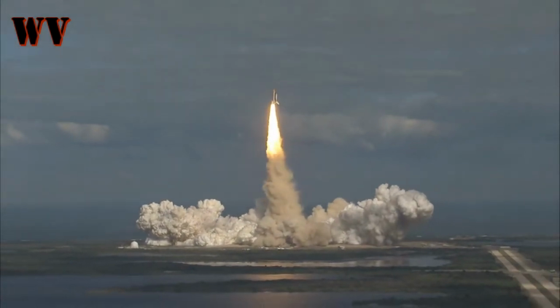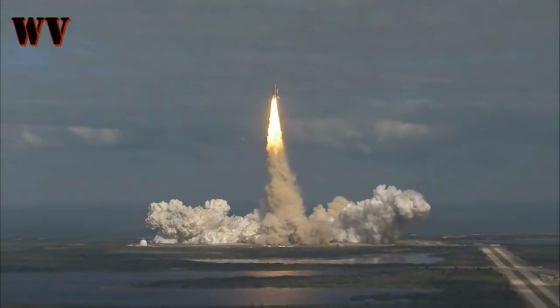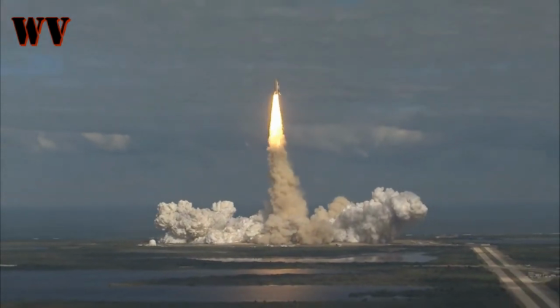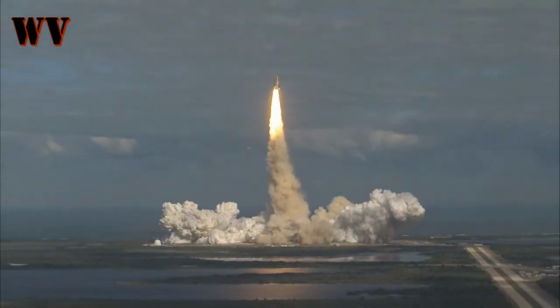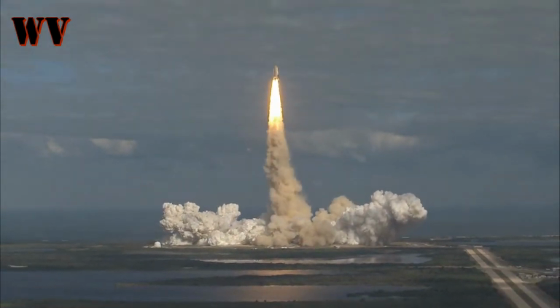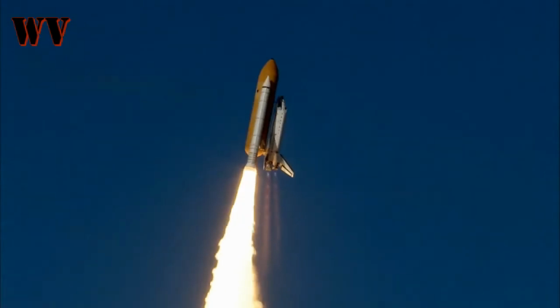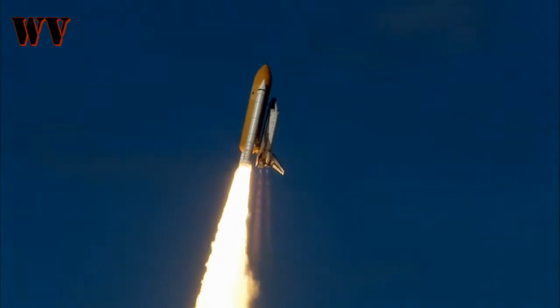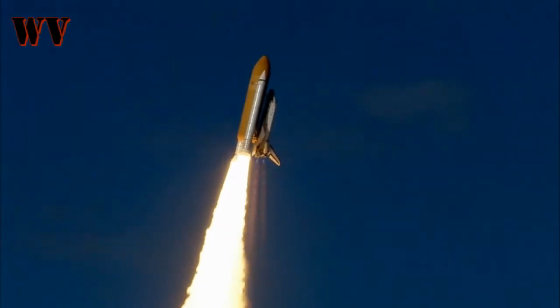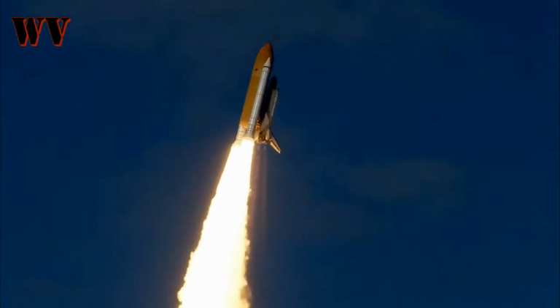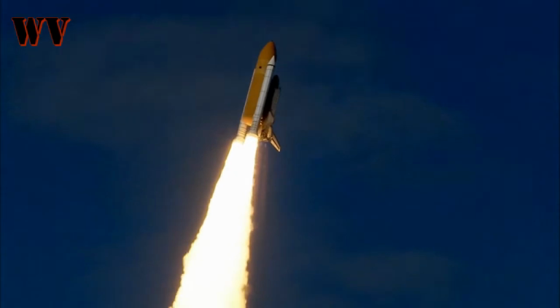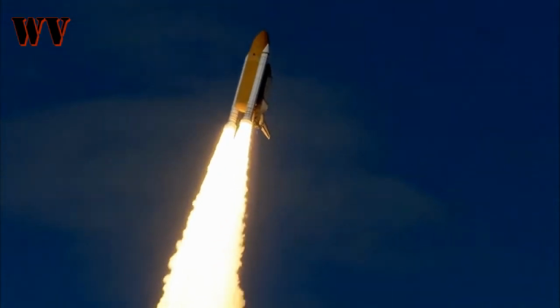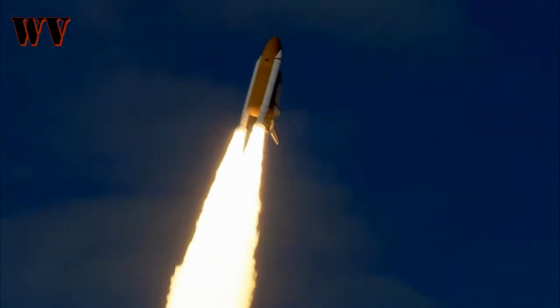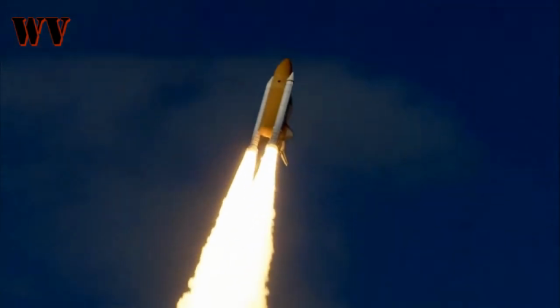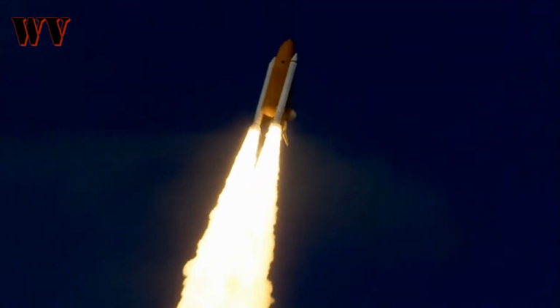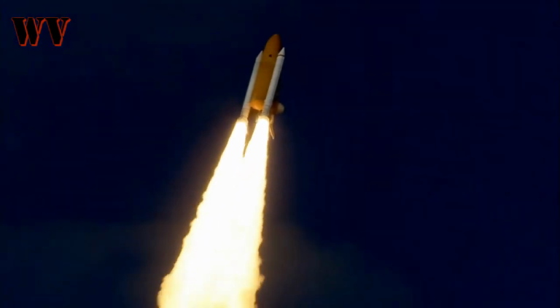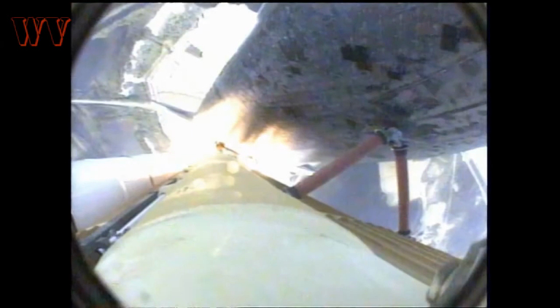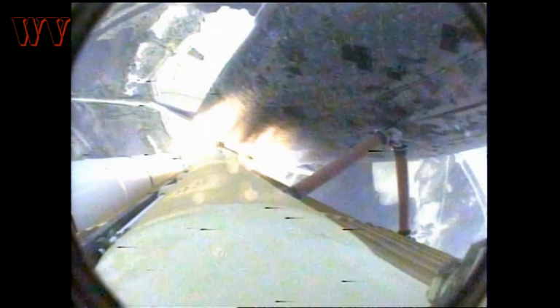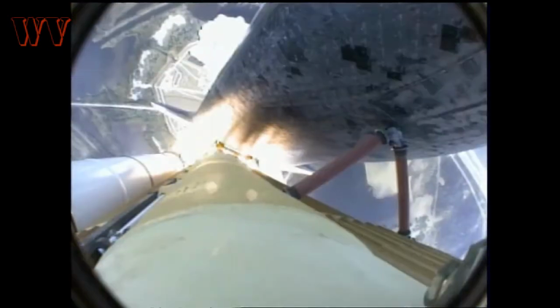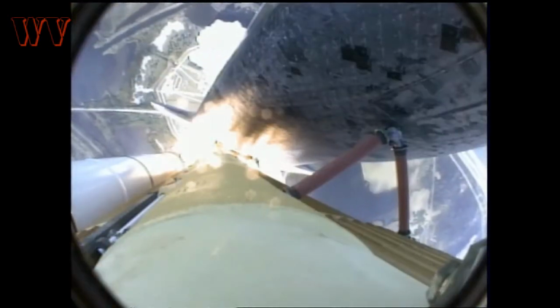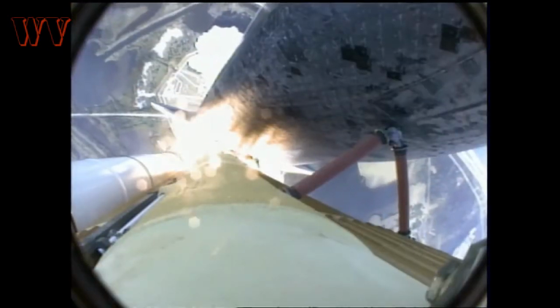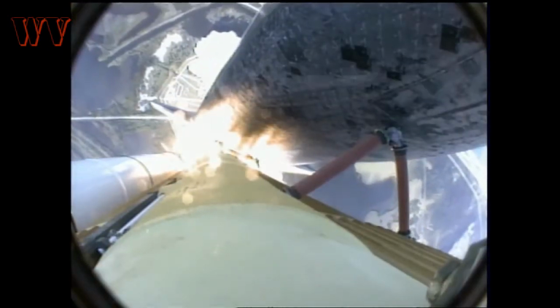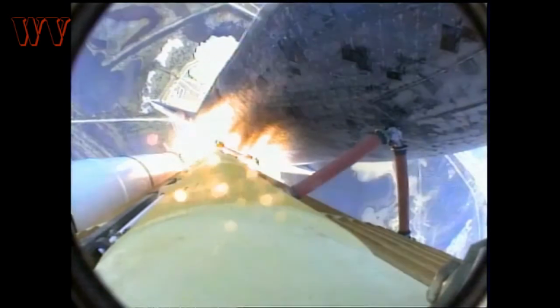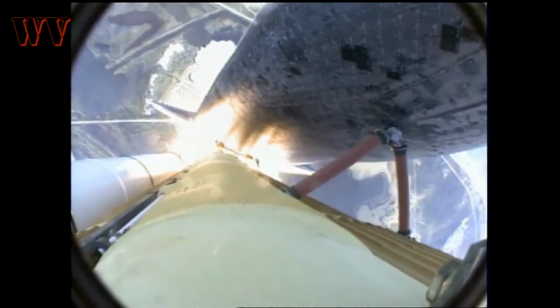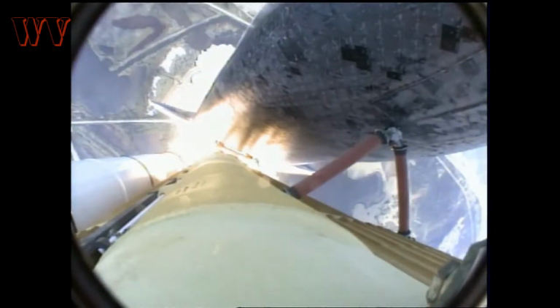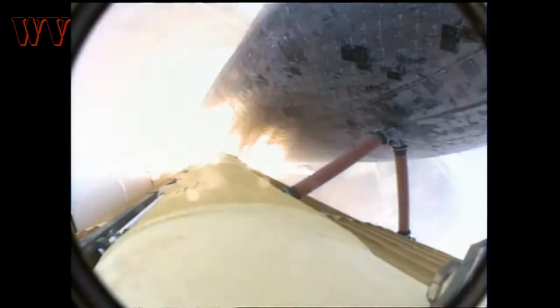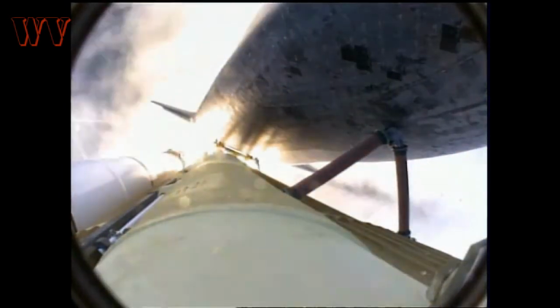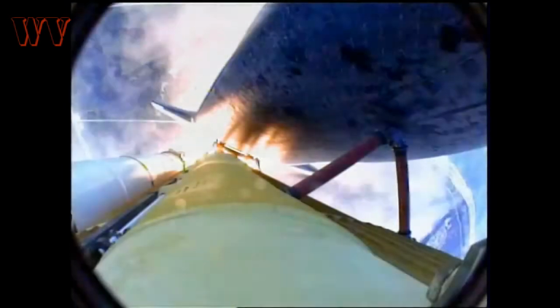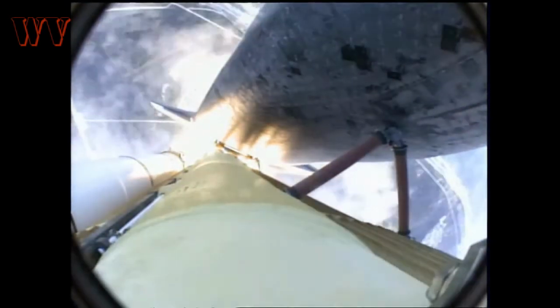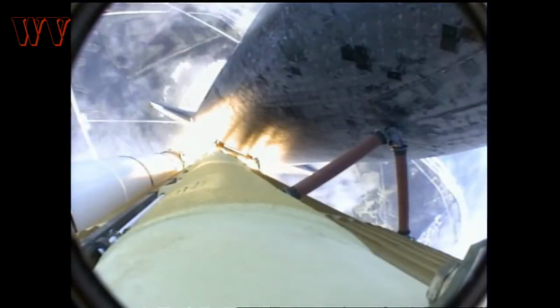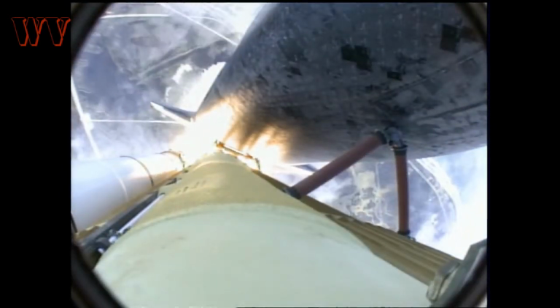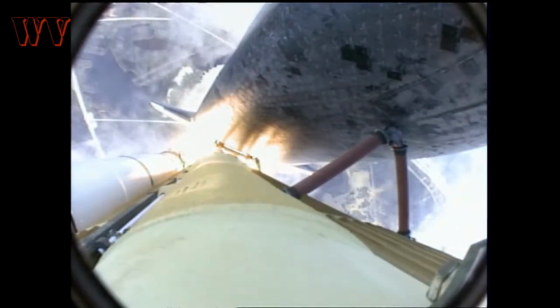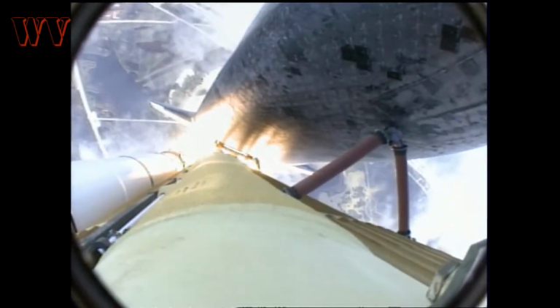Houston now in control. MS-10 begins its penultimate journey to shore up the International Space Station. Atlantis now on the proper alignment. We're sending into orbit 4.5 million pounds of hardware and humans heading to the International Outpost.